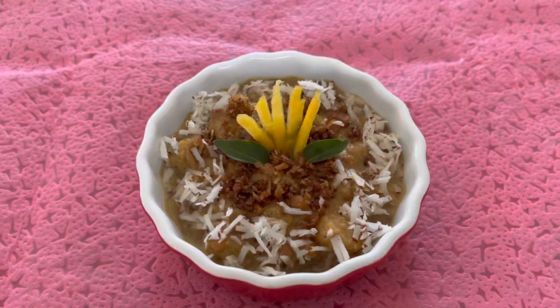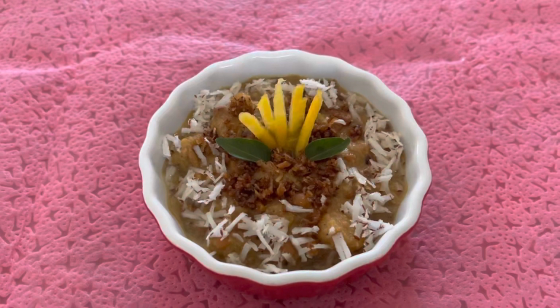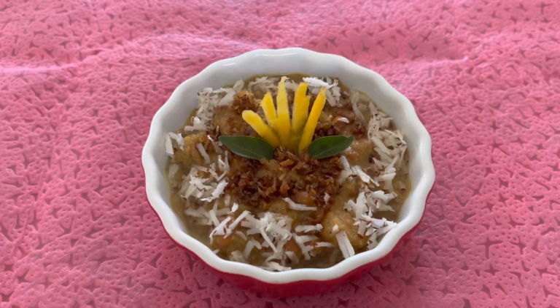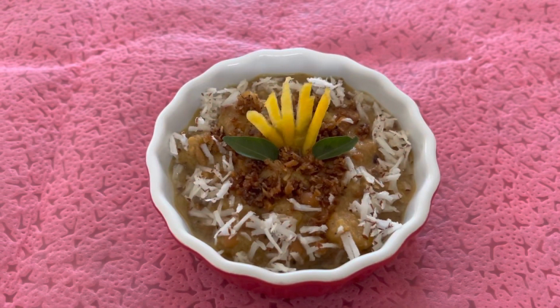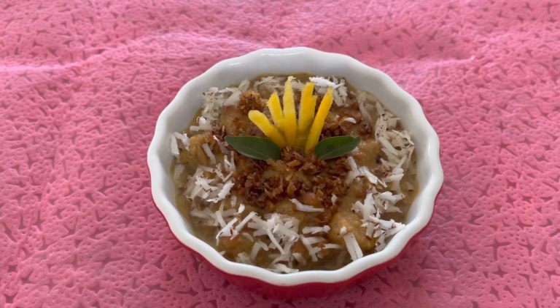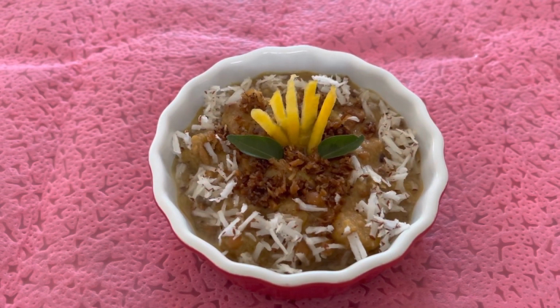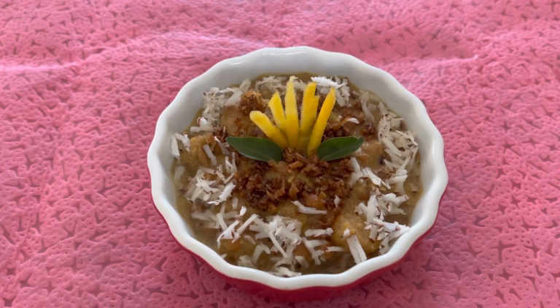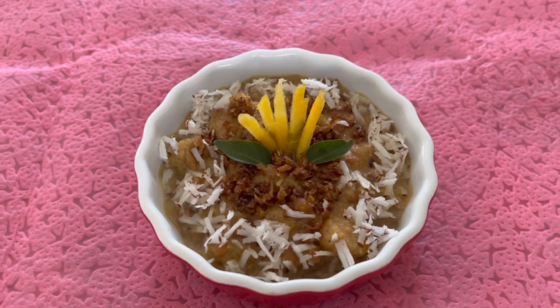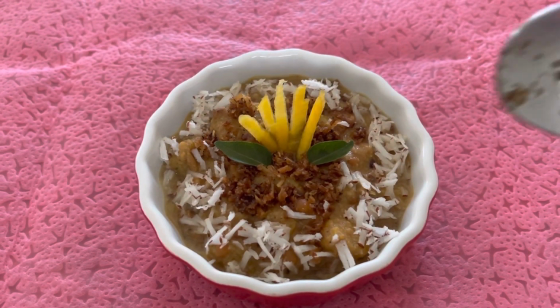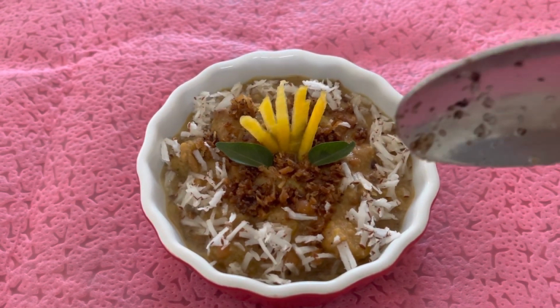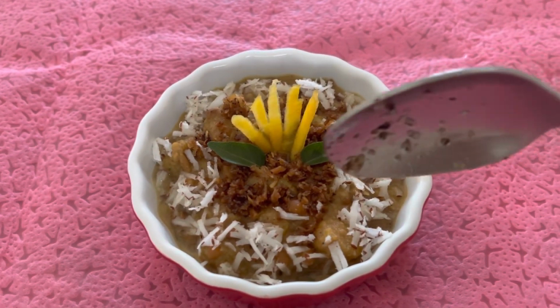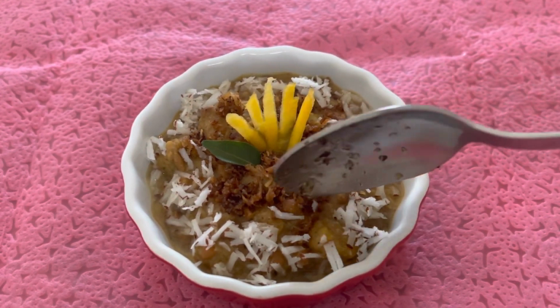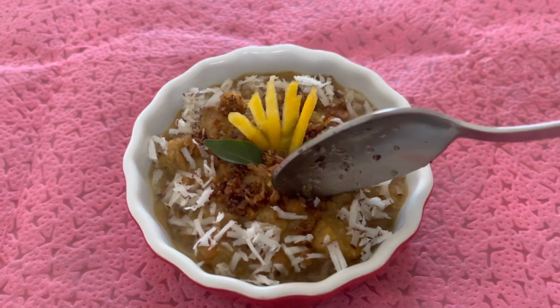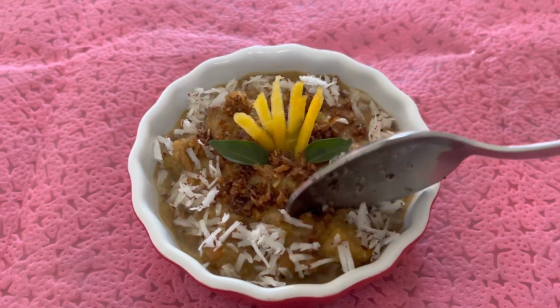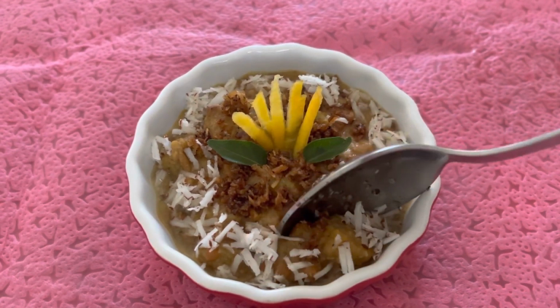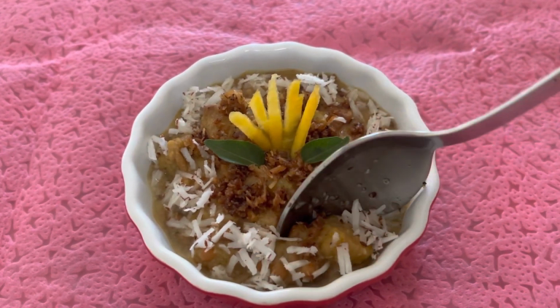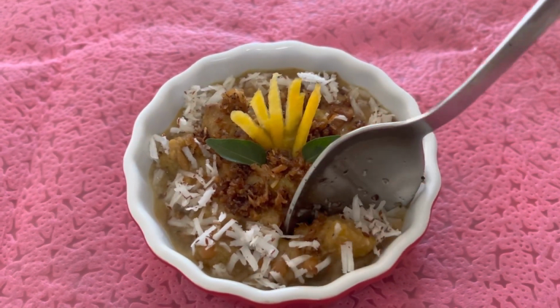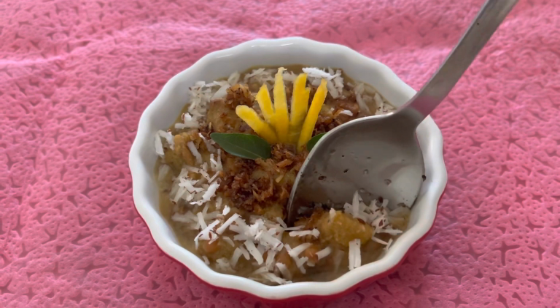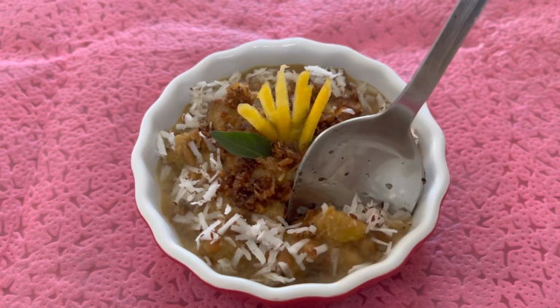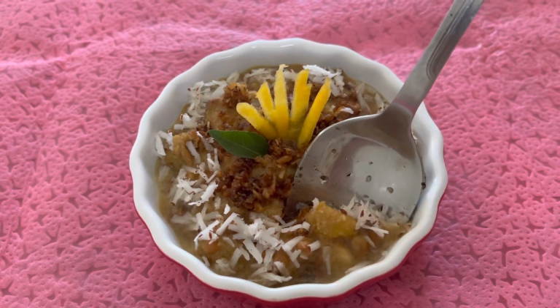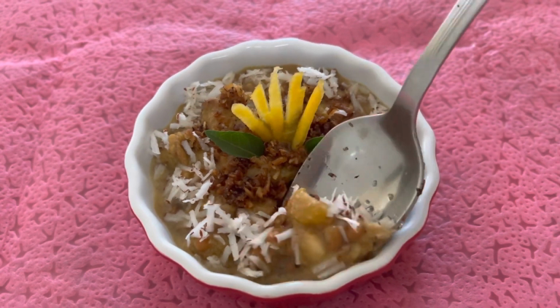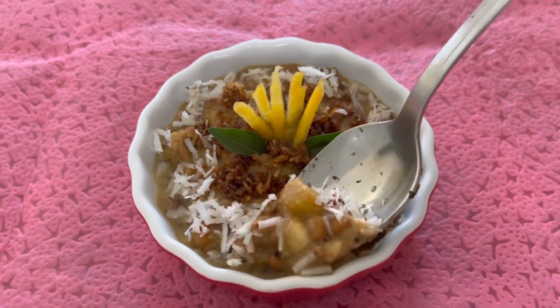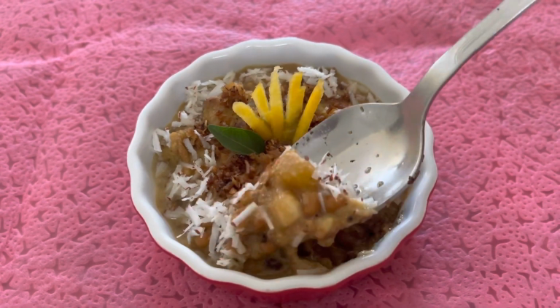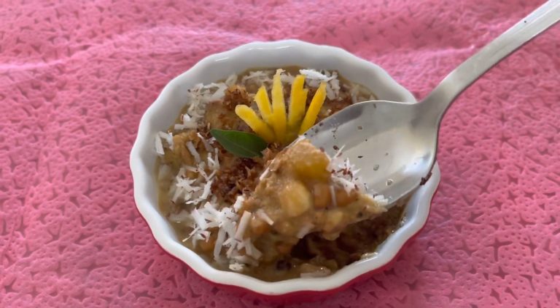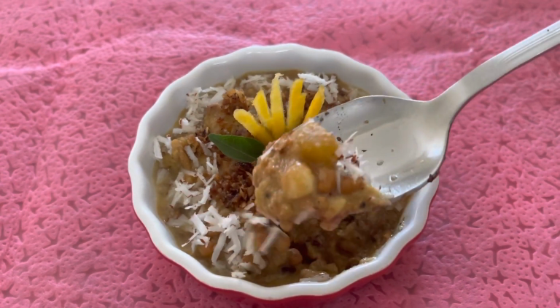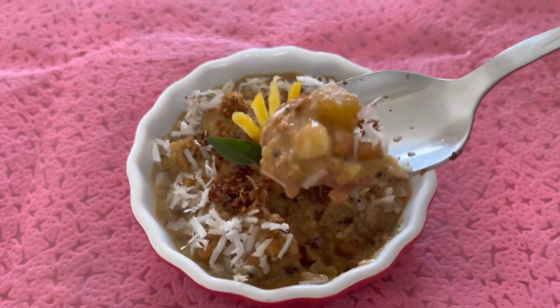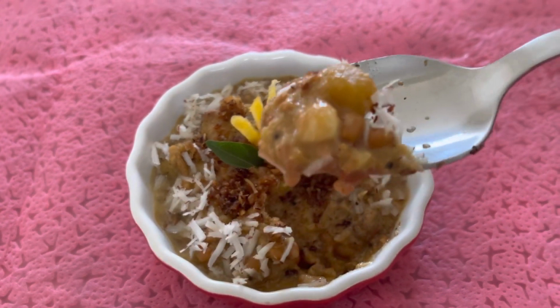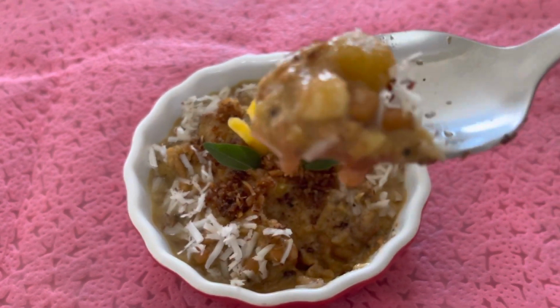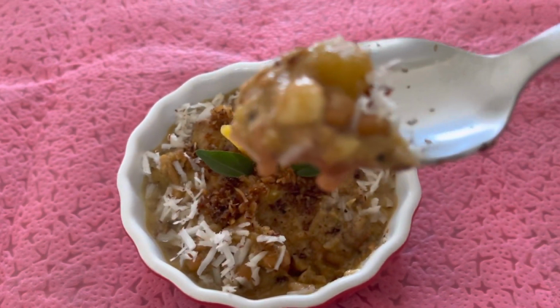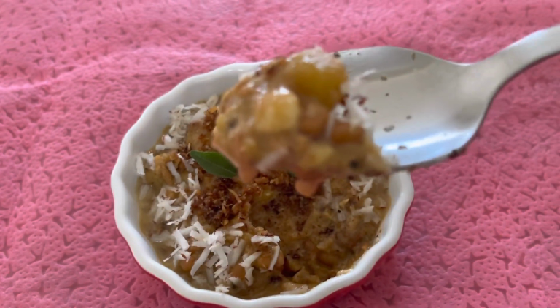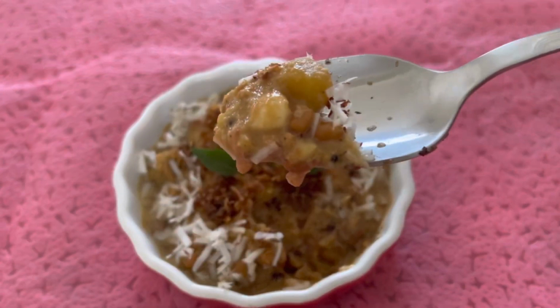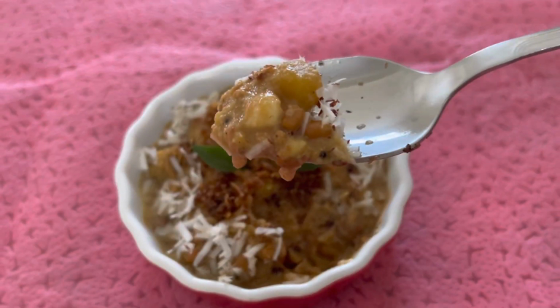Hello beautiful people! Welcome back to my channel! A very happy wish to everyone! Today, I have prepared this dish.